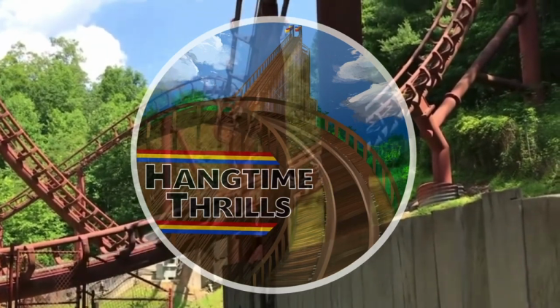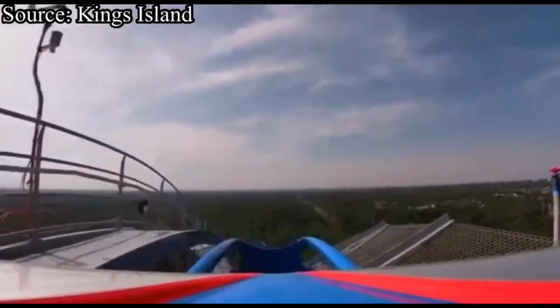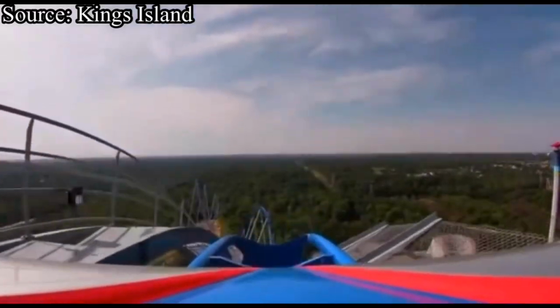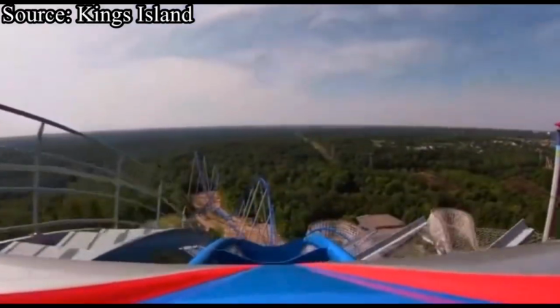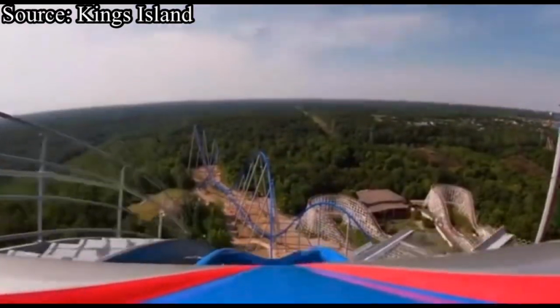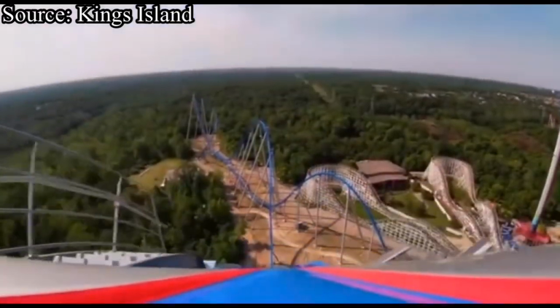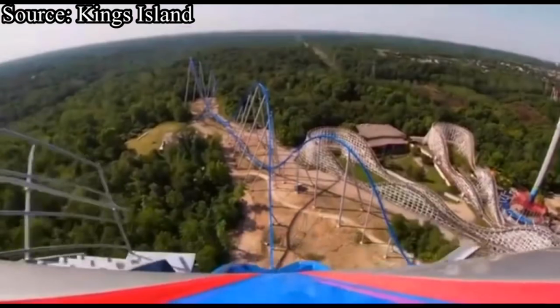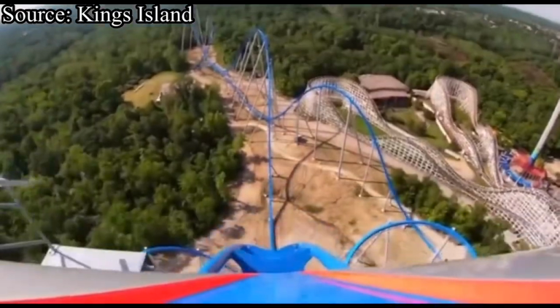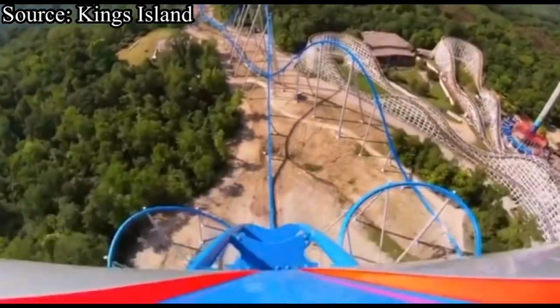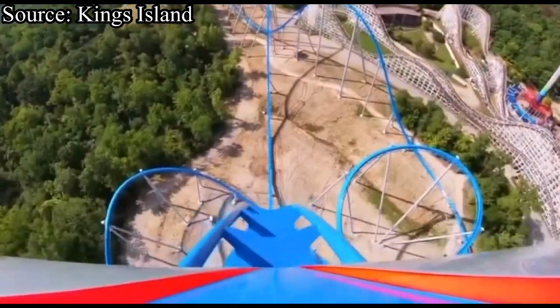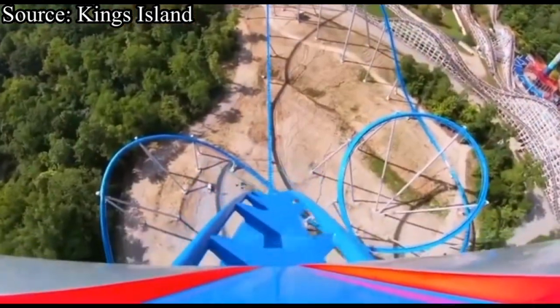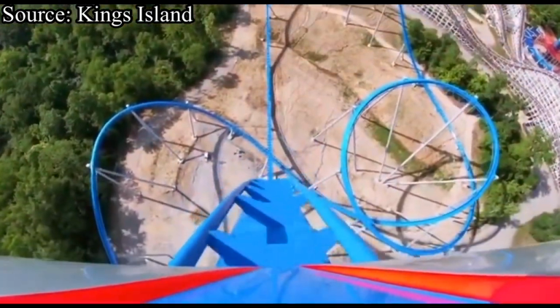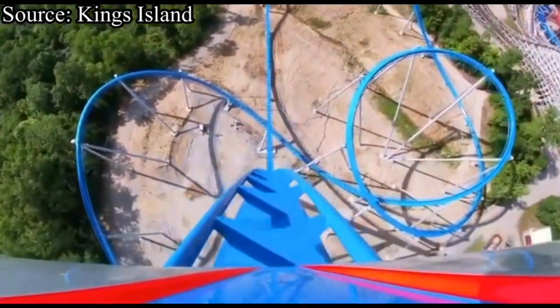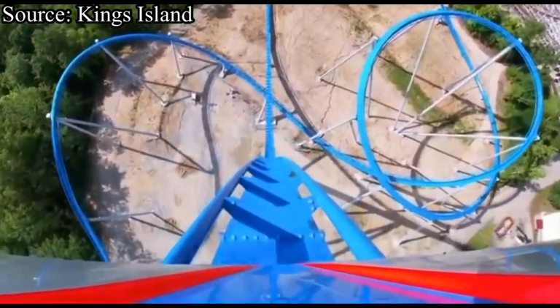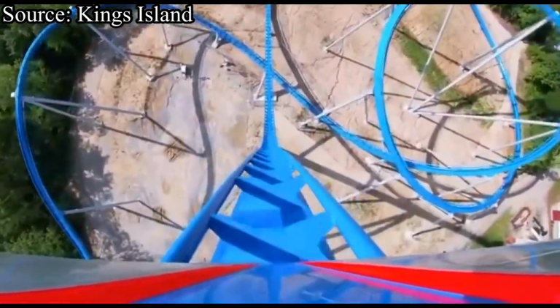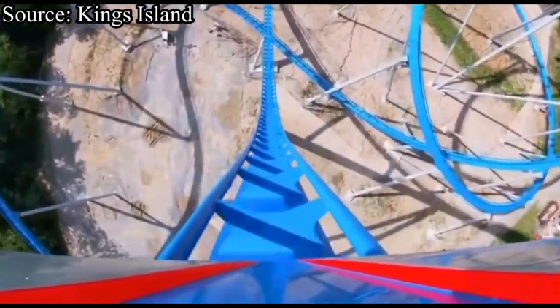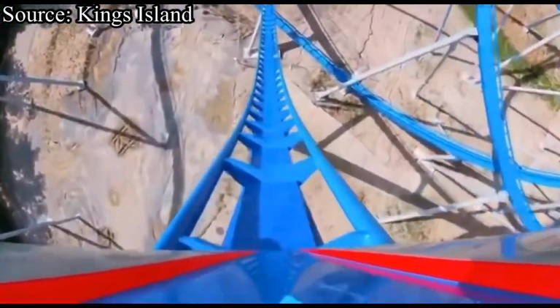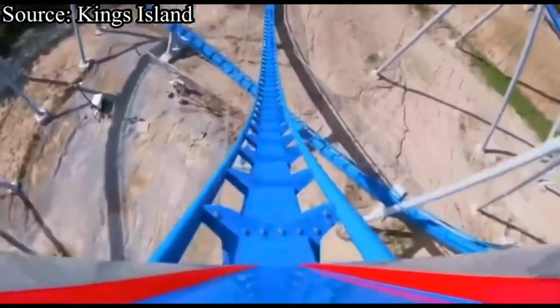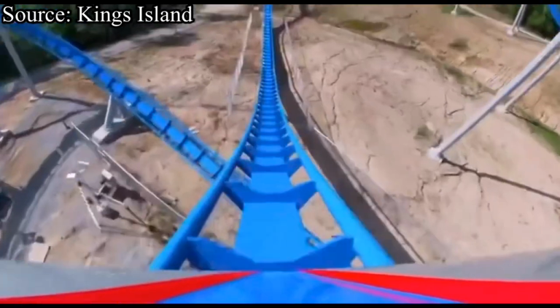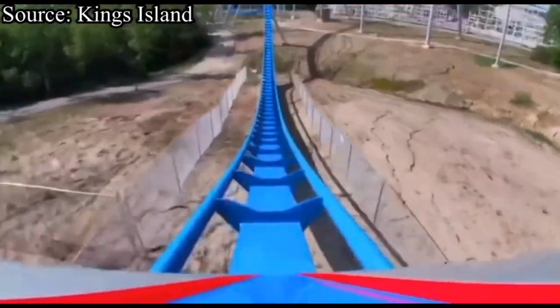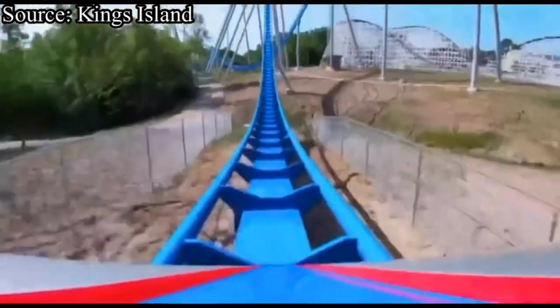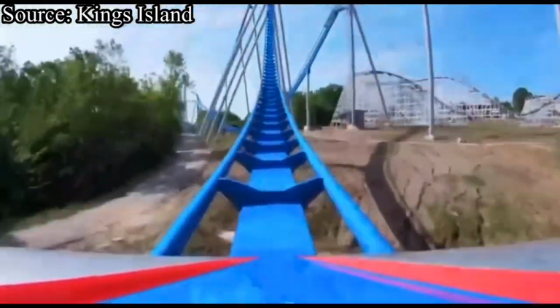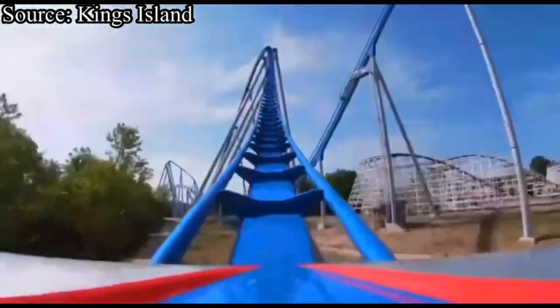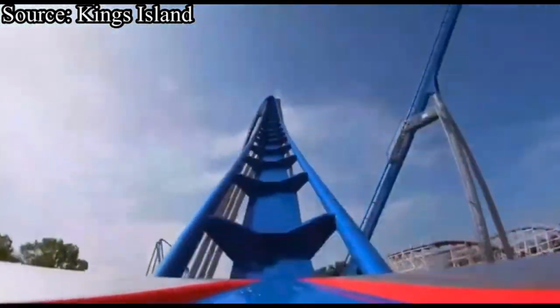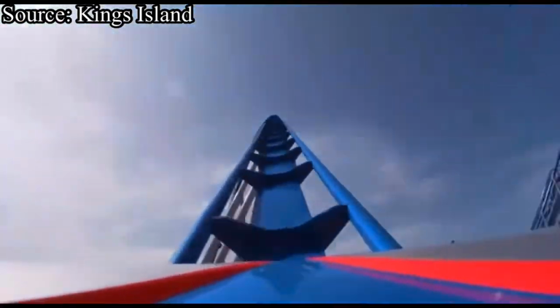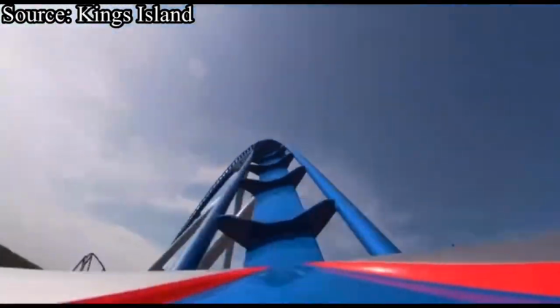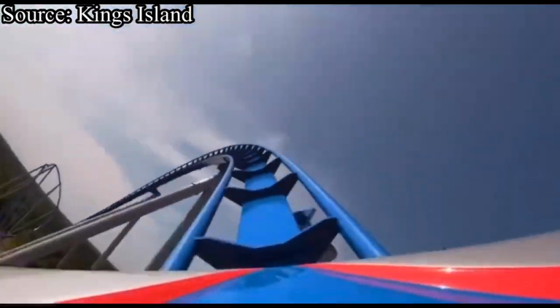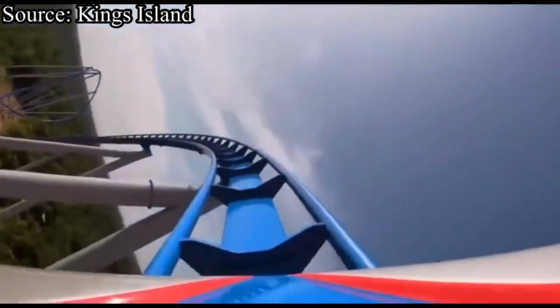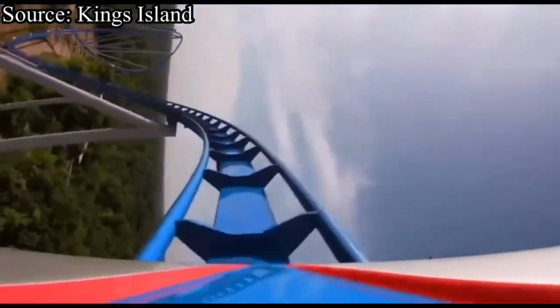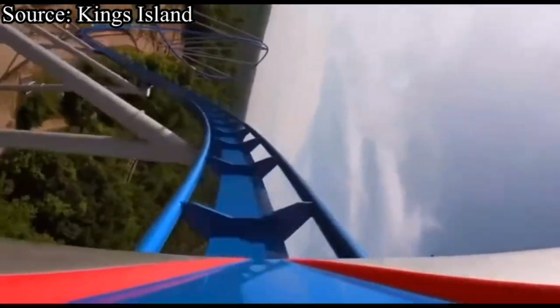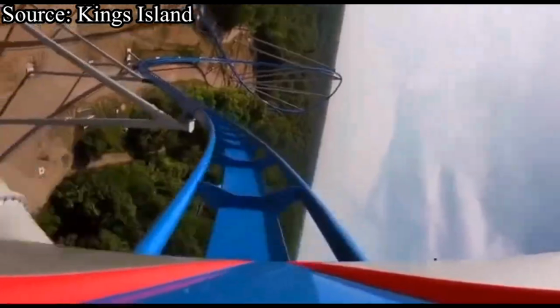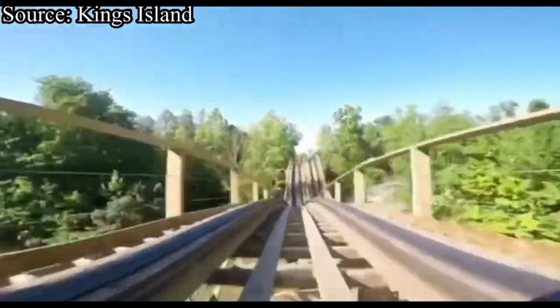Kings Island recently just opened their new for 2020 B&M Gigacoaster Orion. Unfortunately, this dissatisfied many enthusiasts, and now they are looking for Kings Island's next coaster, and we are going to be helping them find that in this video.